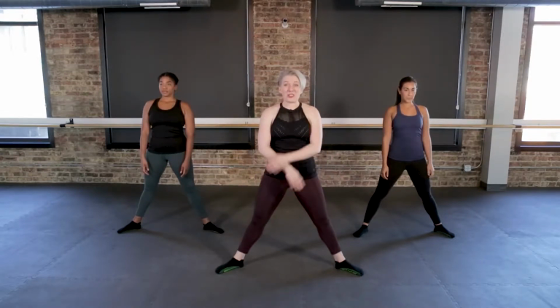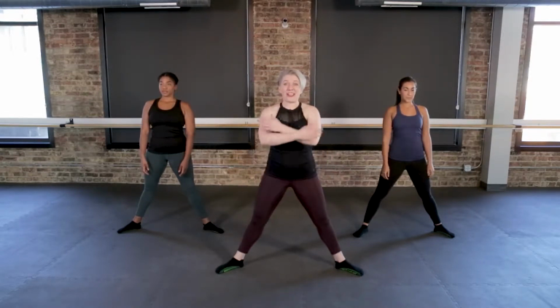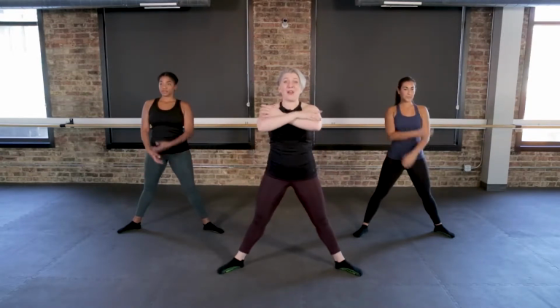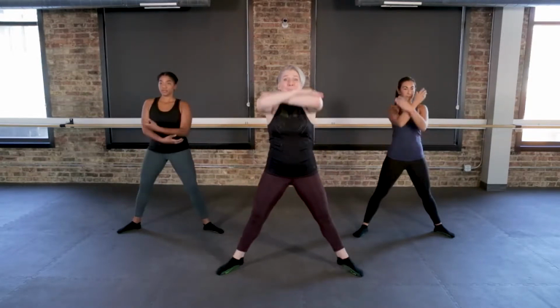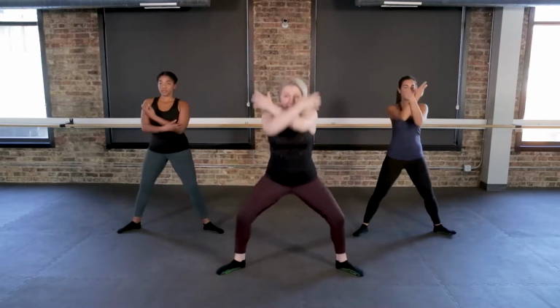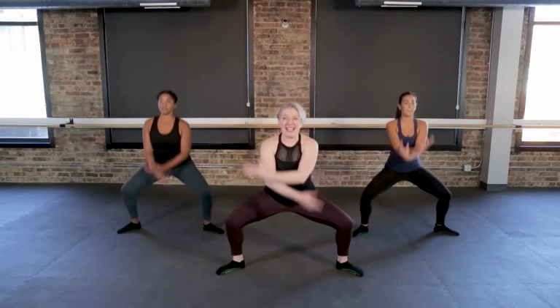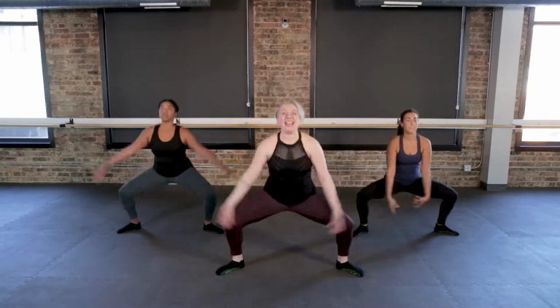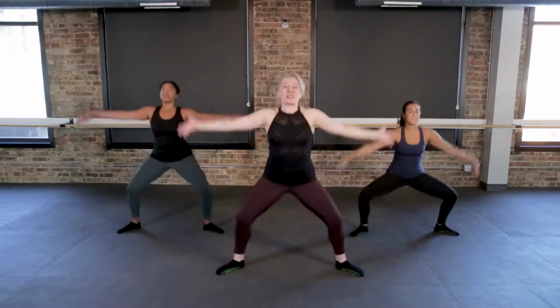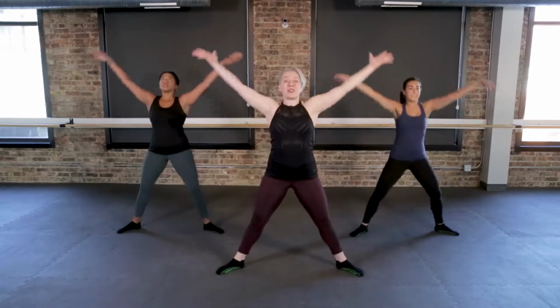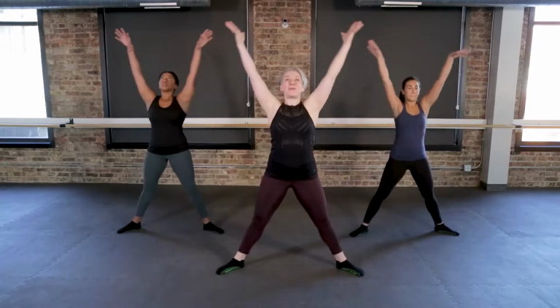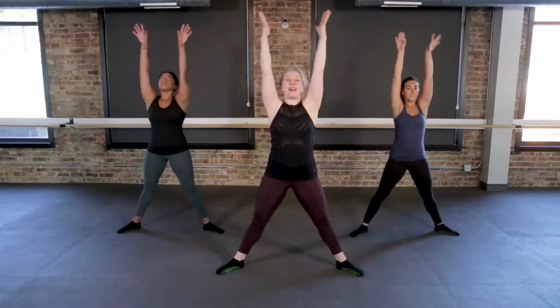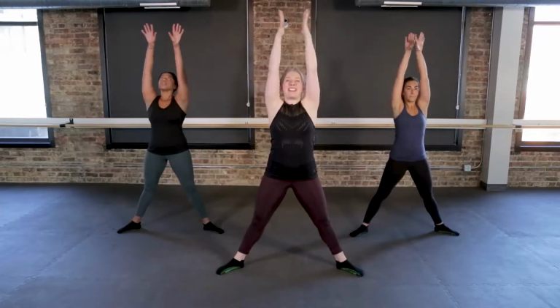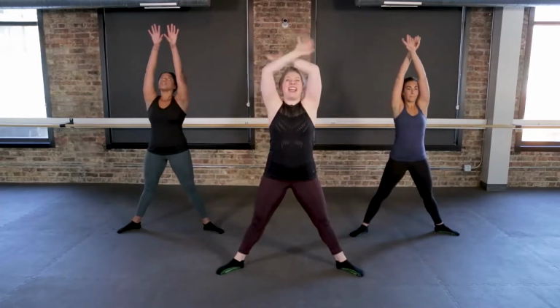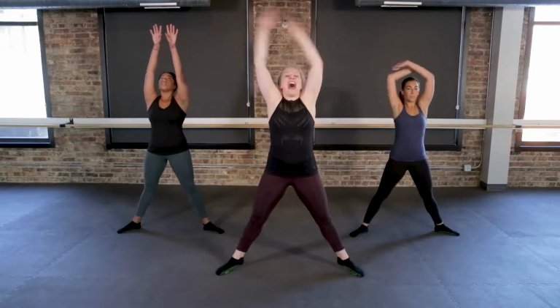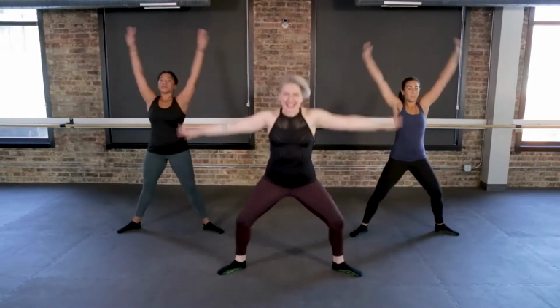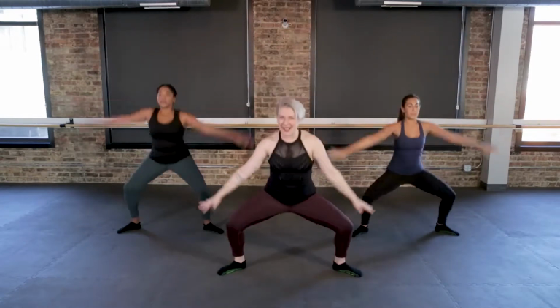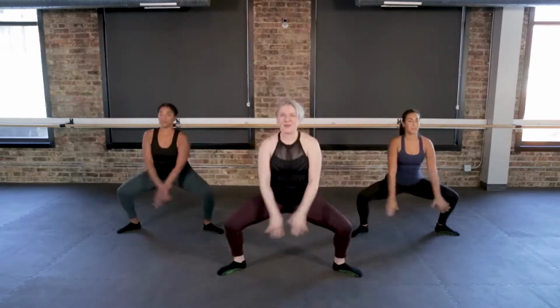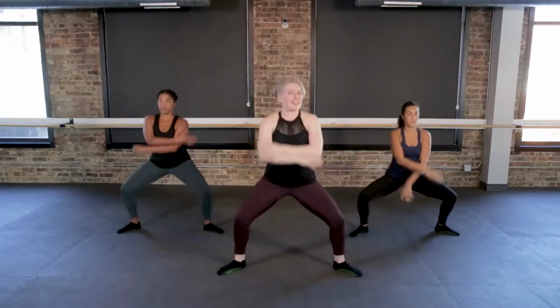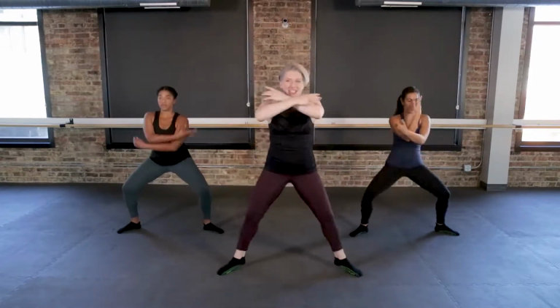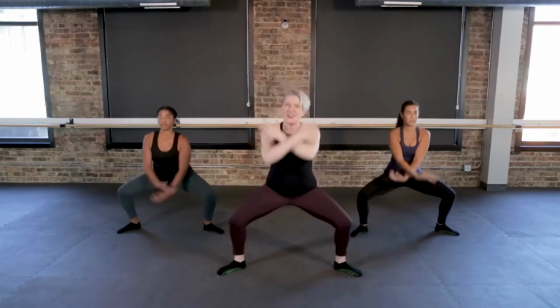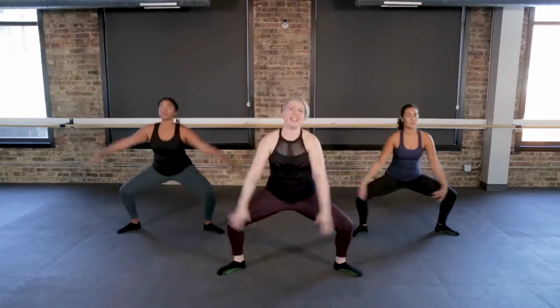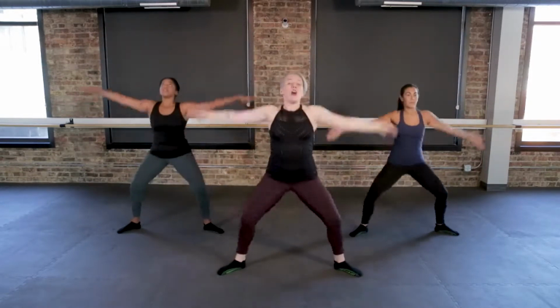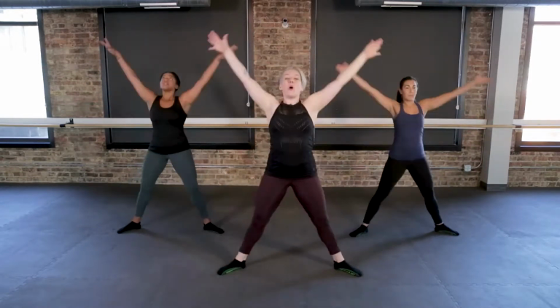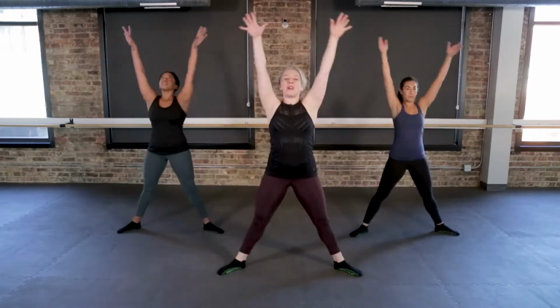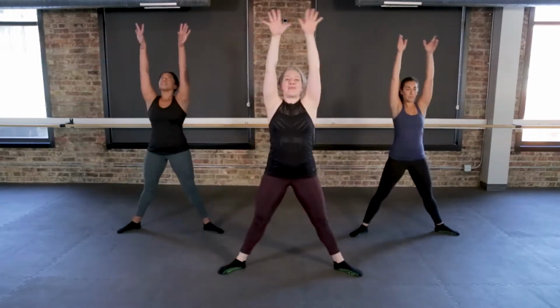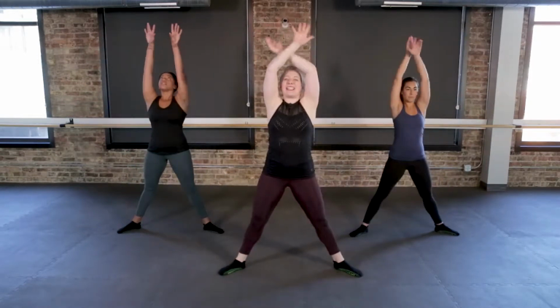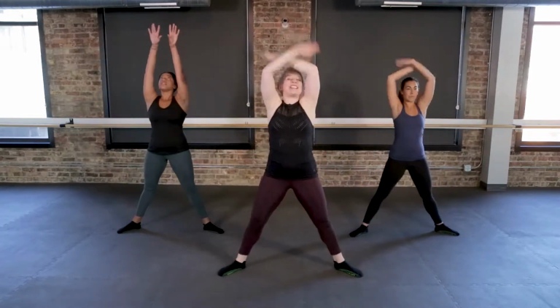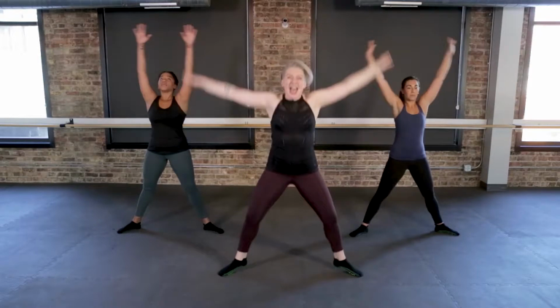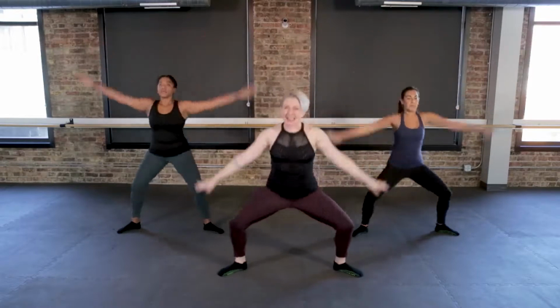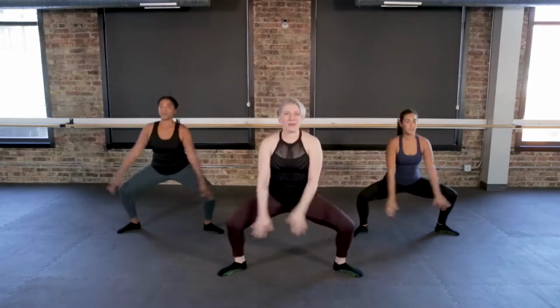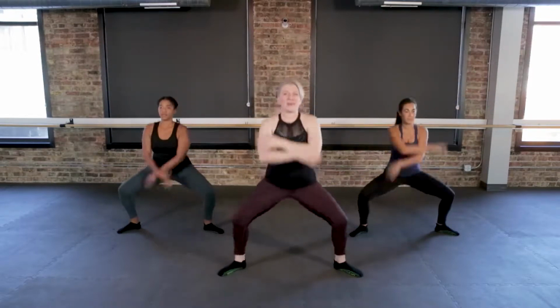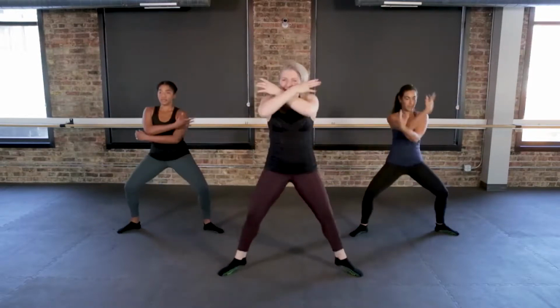Cross your hands in front, plie, inhale, scoop up some positivity. Exhale, push out anything you don't need. One more time like this. Exhale, big double bounce.